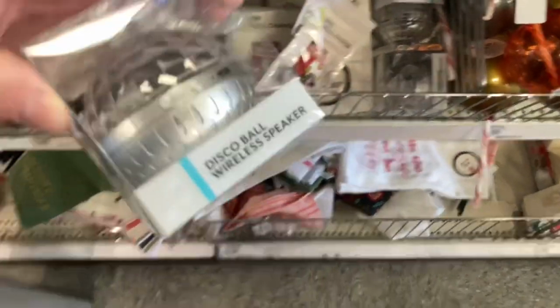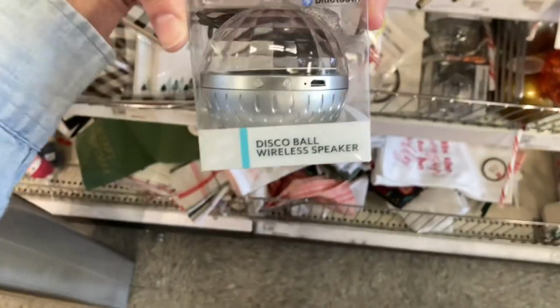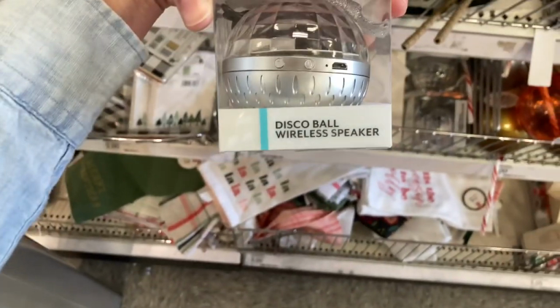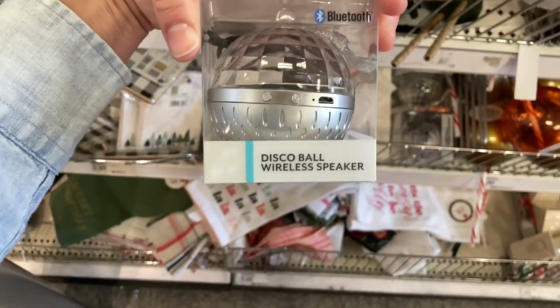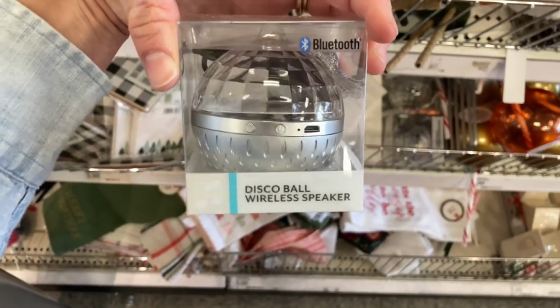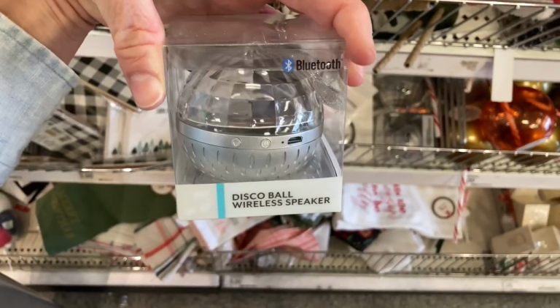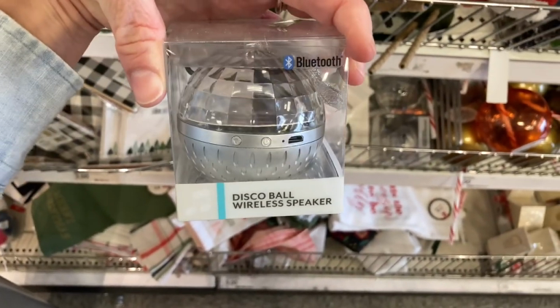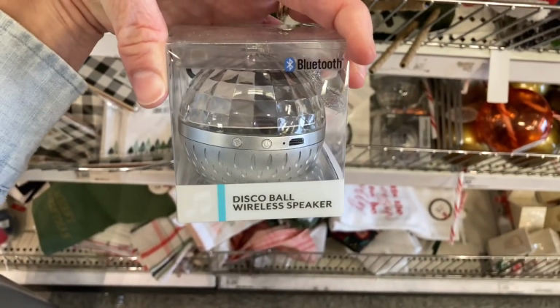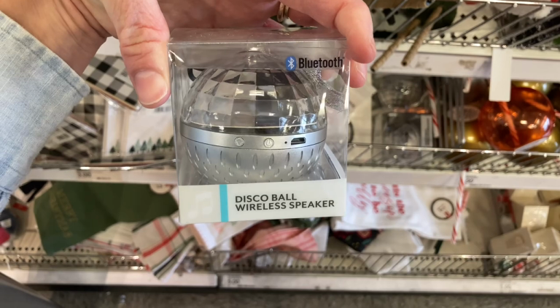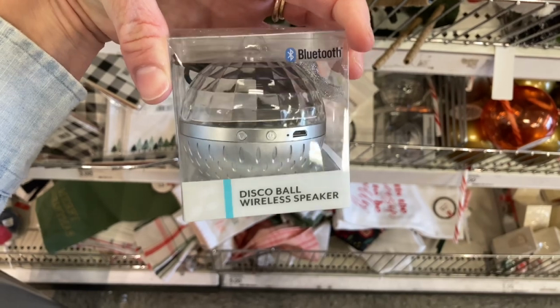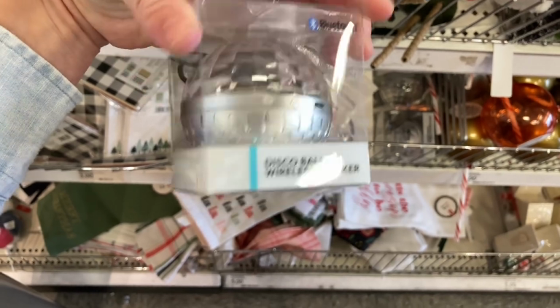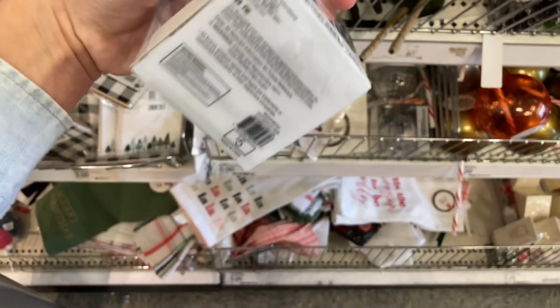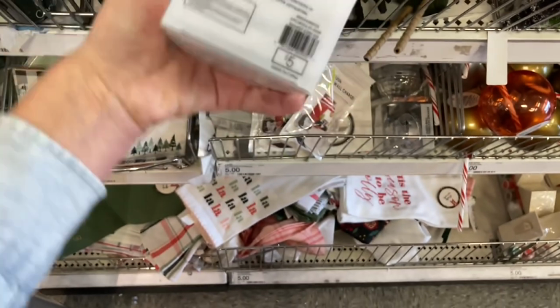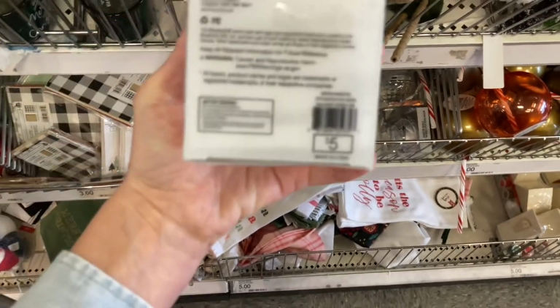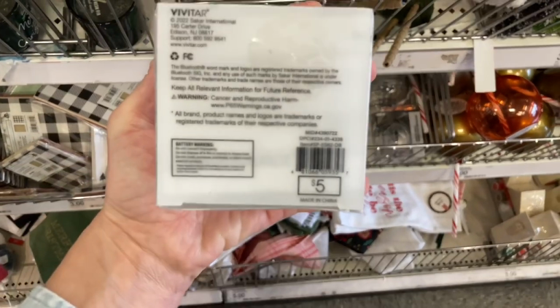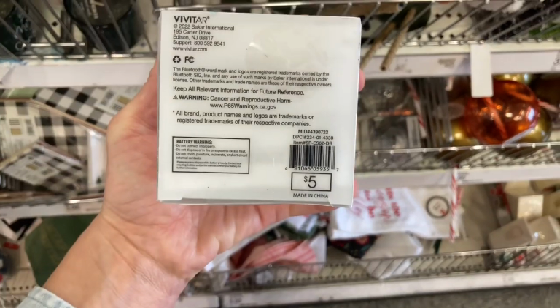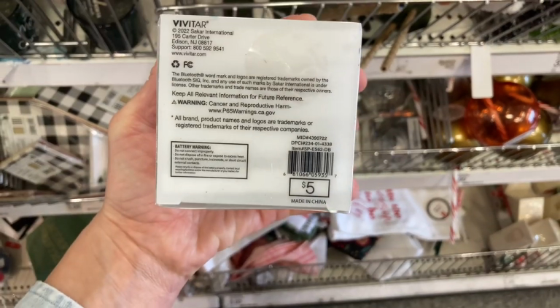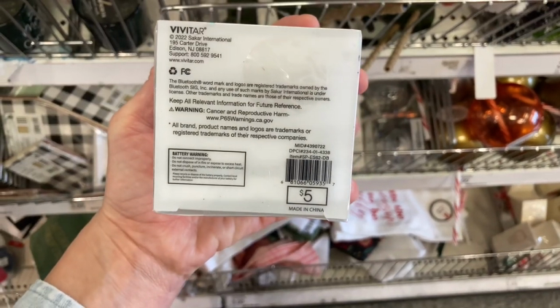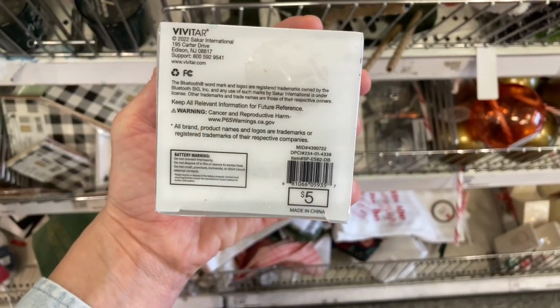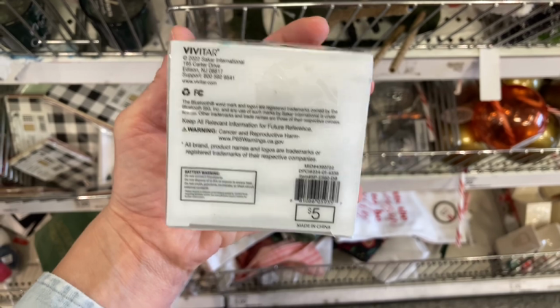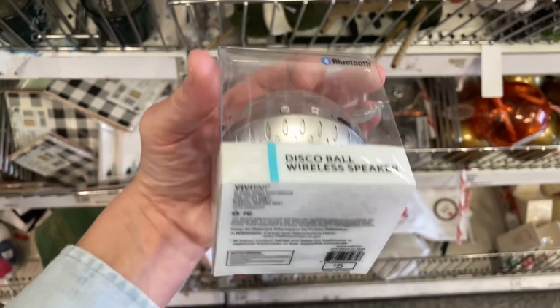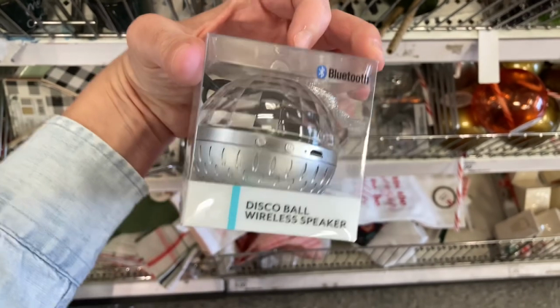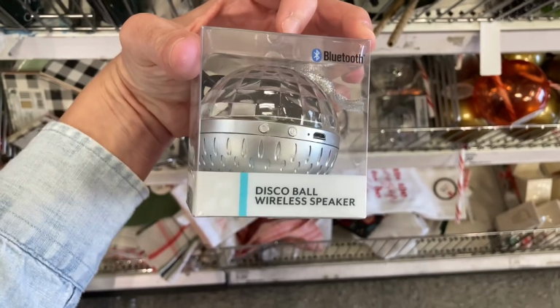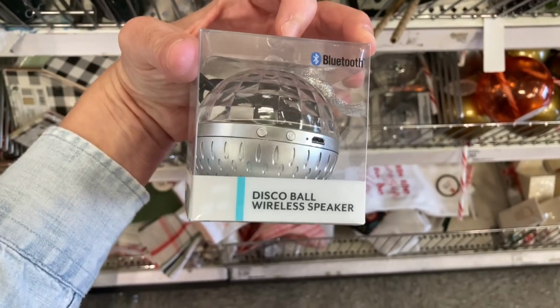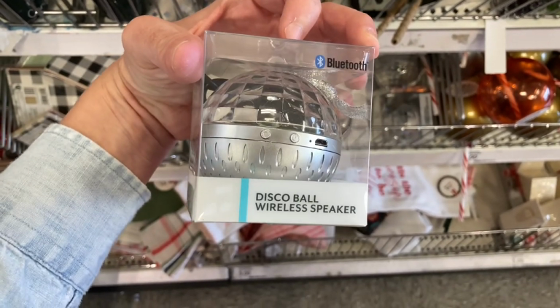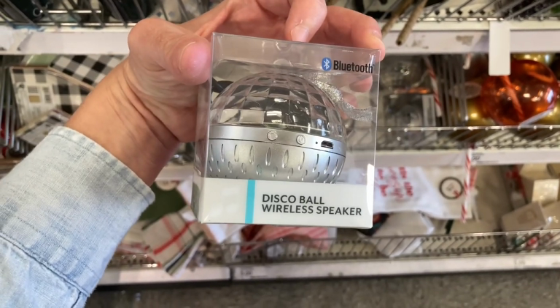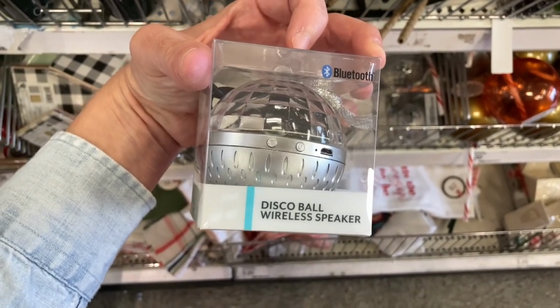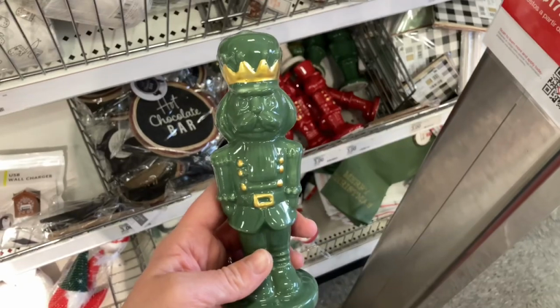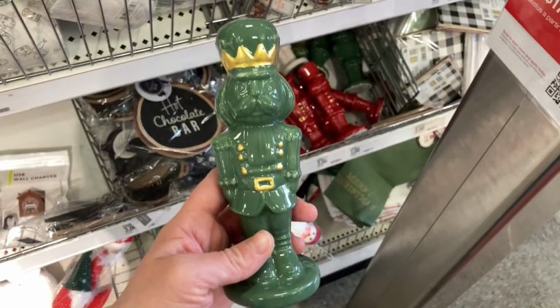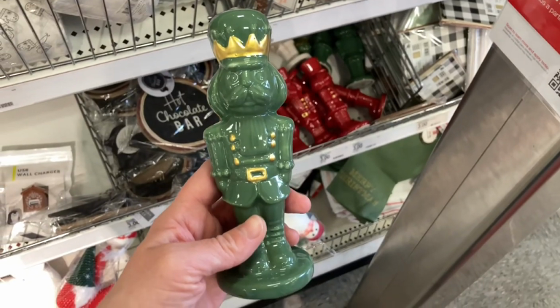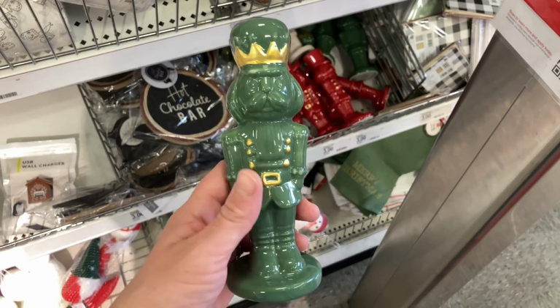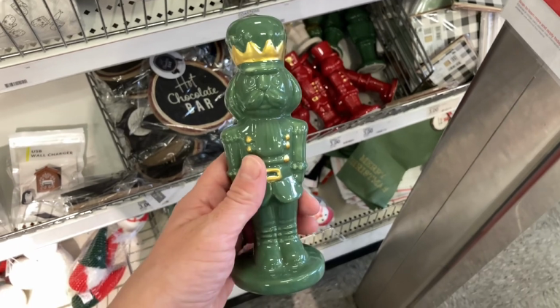I showed a space projector light in my previous video, but this one is Bluetooth and has a disco ball. It depends on what you're looking for — I feel like this would be more for a college student, whereas the space one would be more for a child.